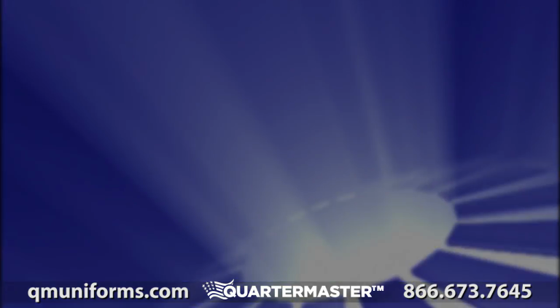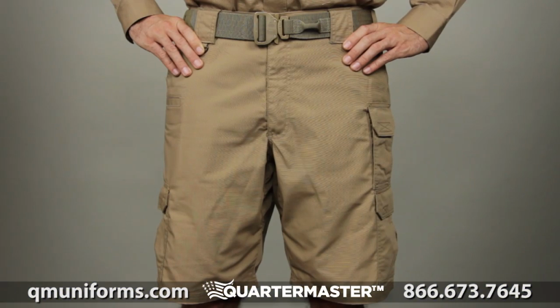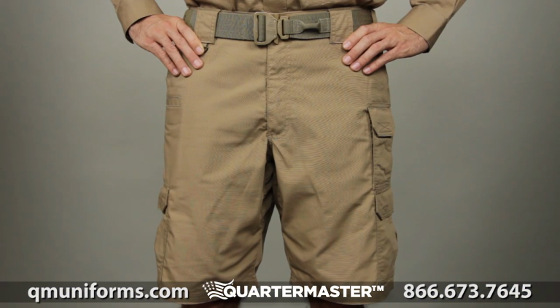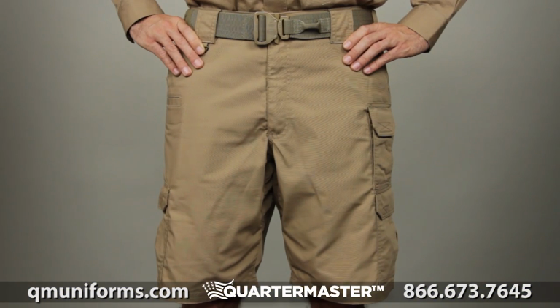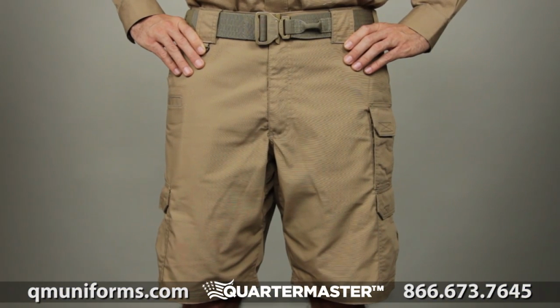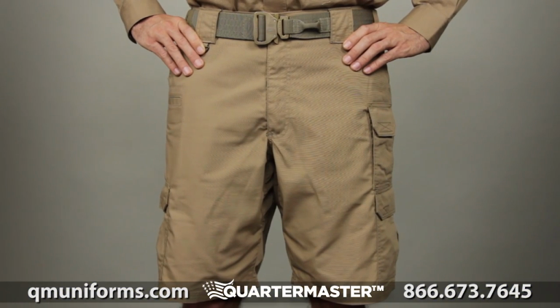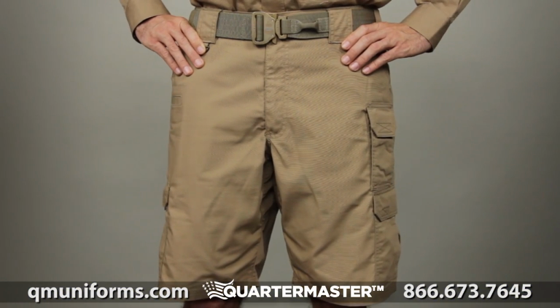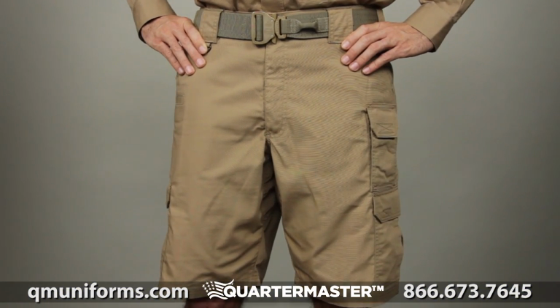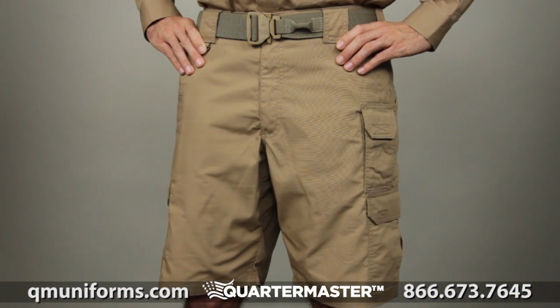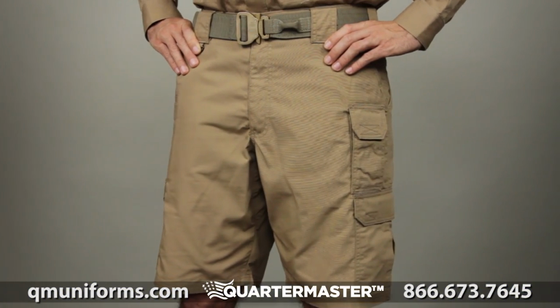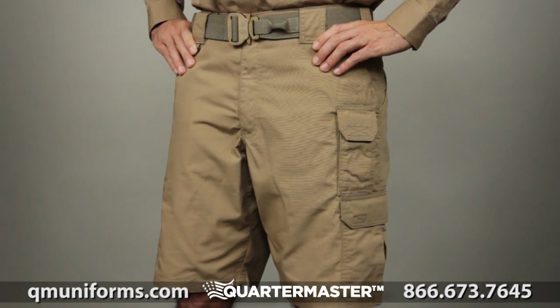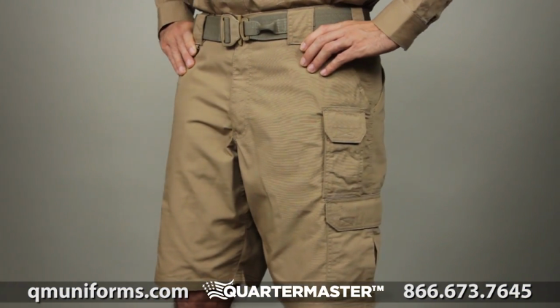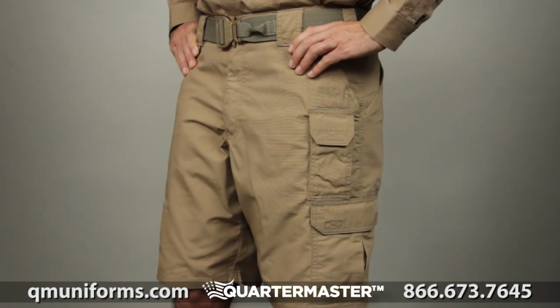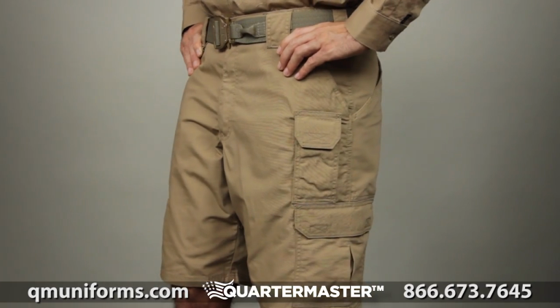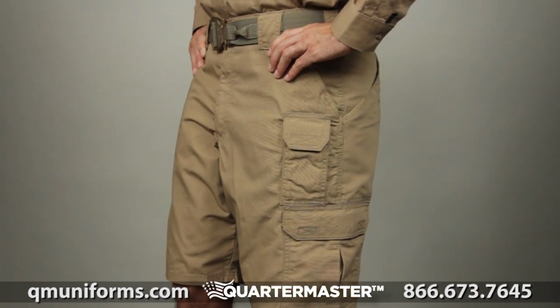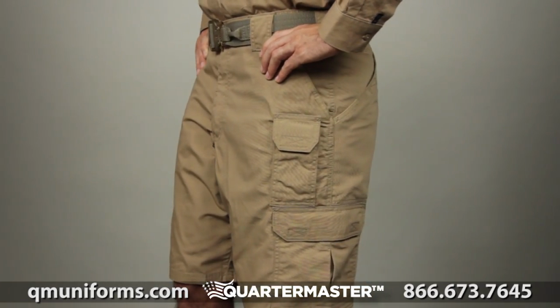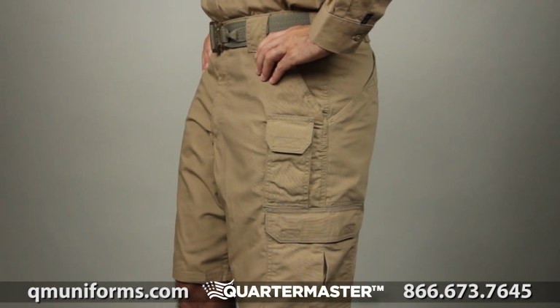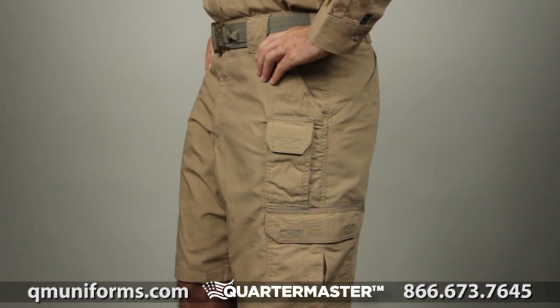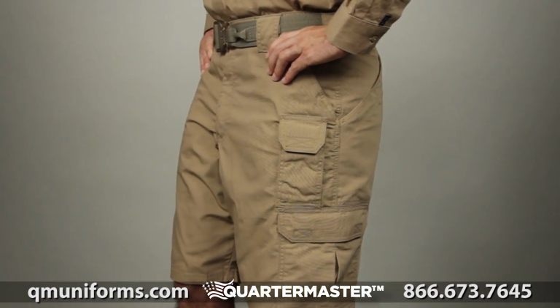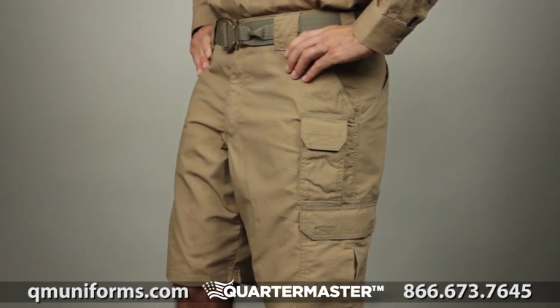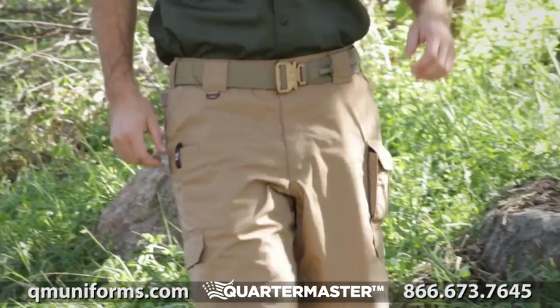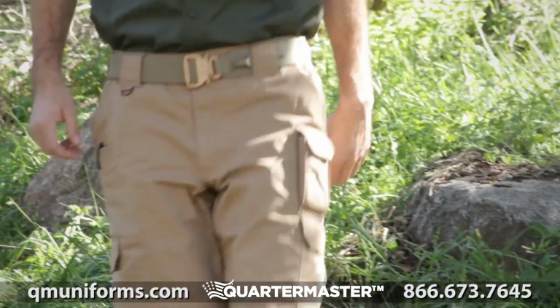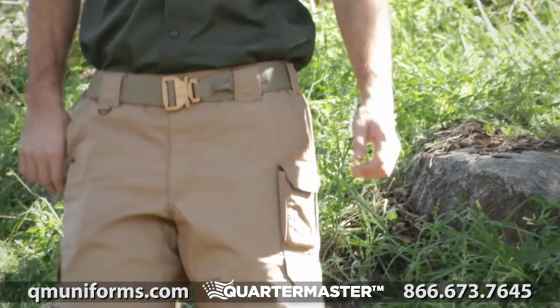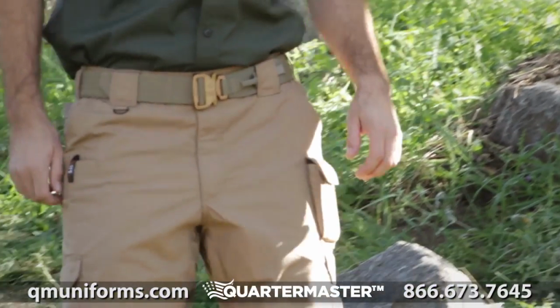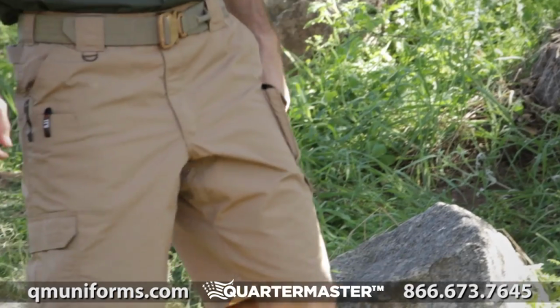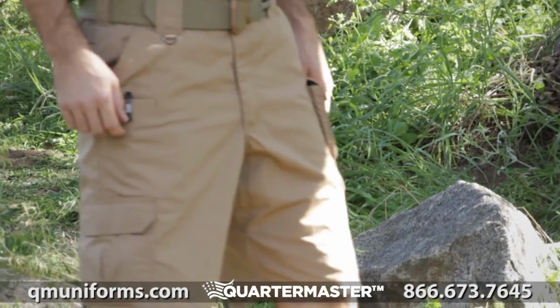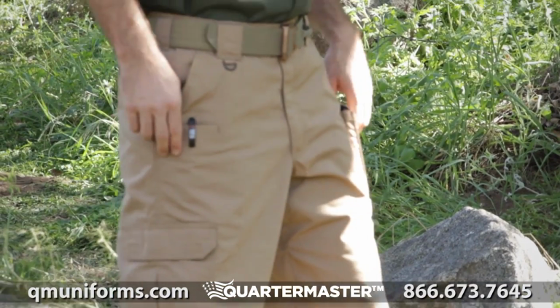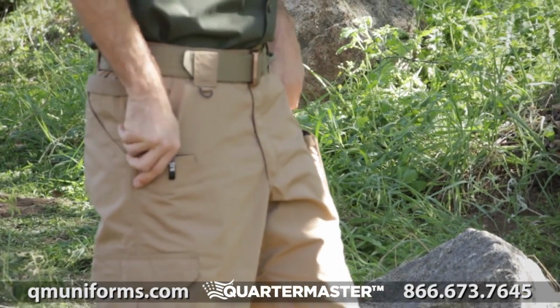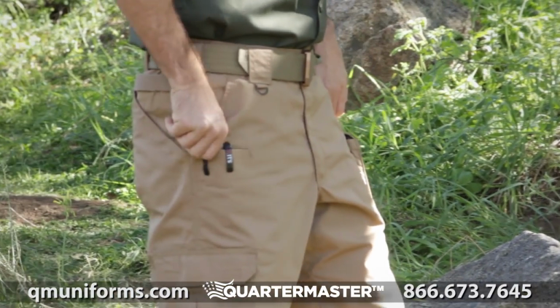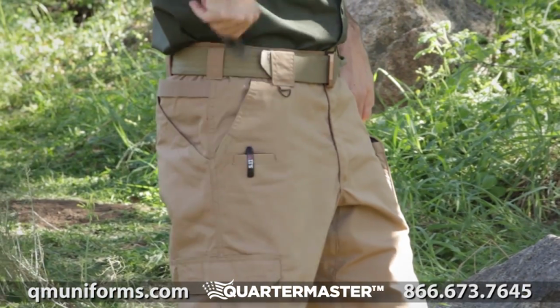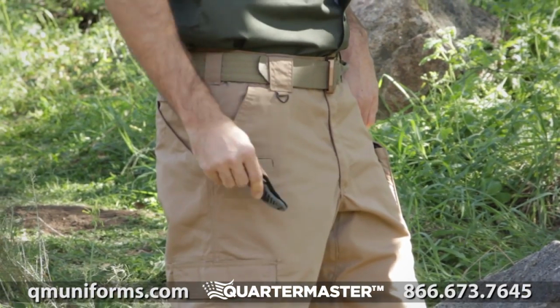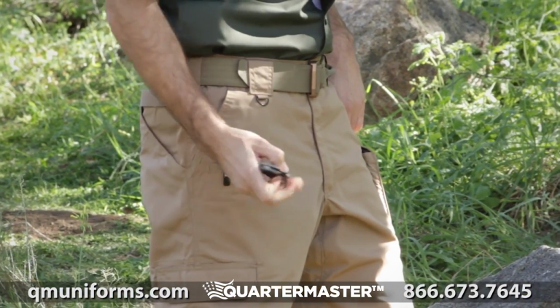The 5.11 Taclite Pro short with an 11-inch inseam is the consistent choice of law enforcement and tactical operators around the world. This short was engineered to provide superior performance in hot and humid climates.